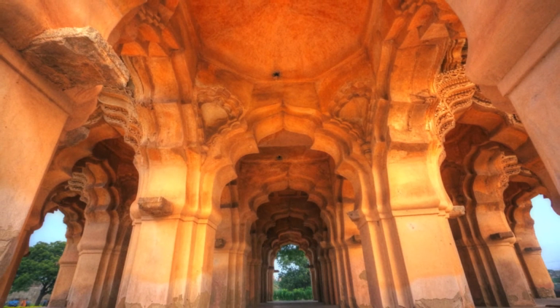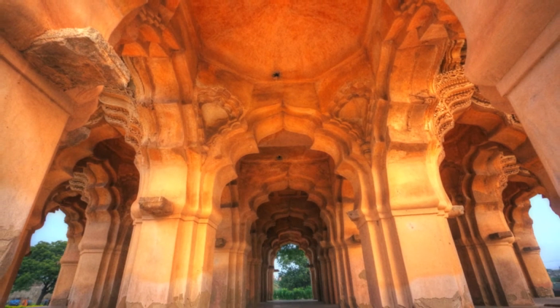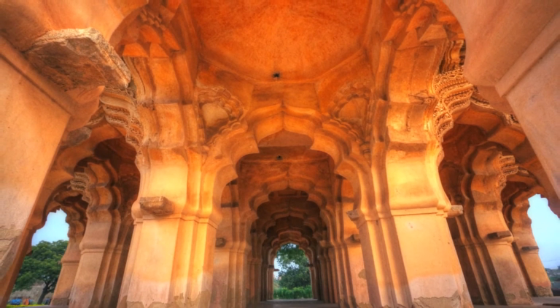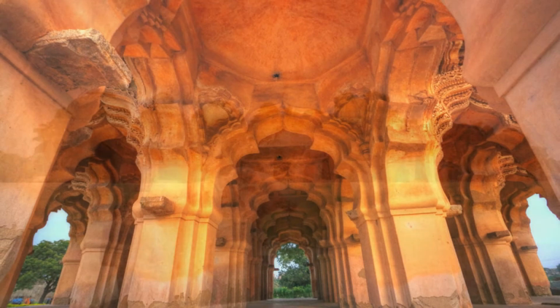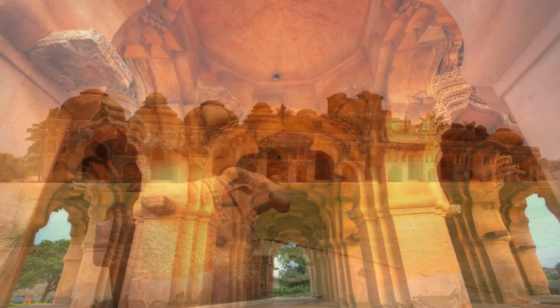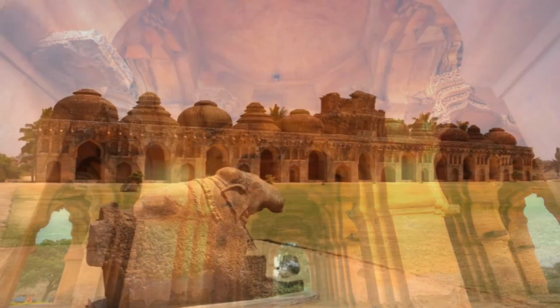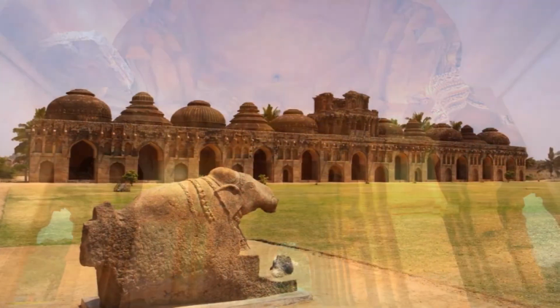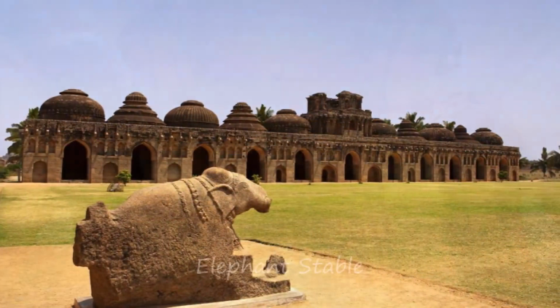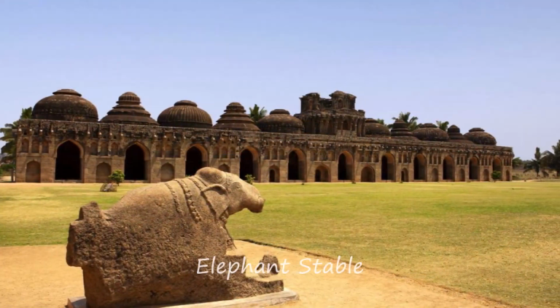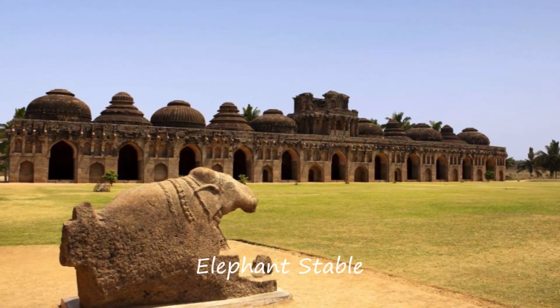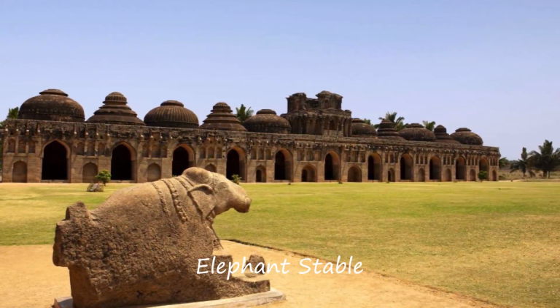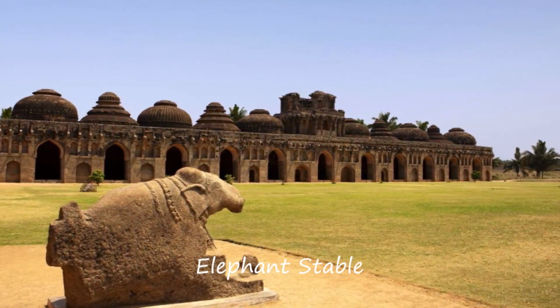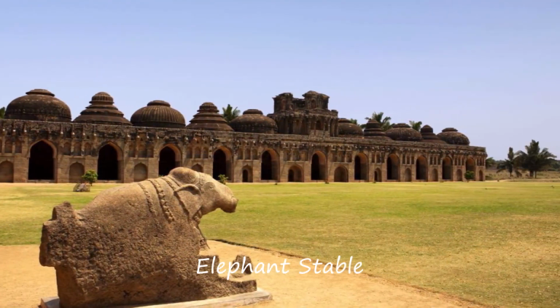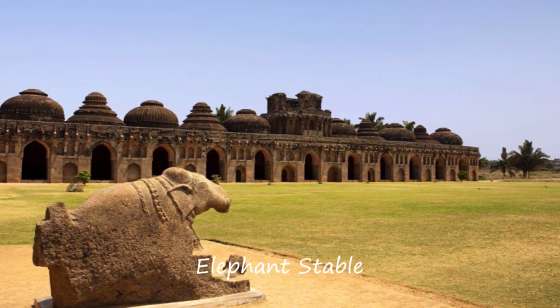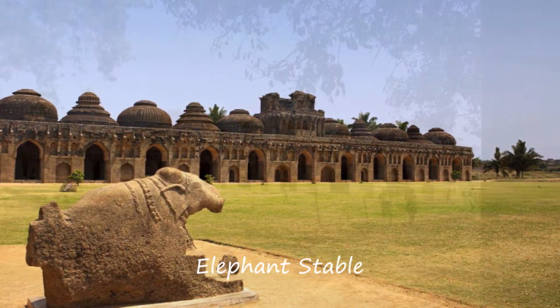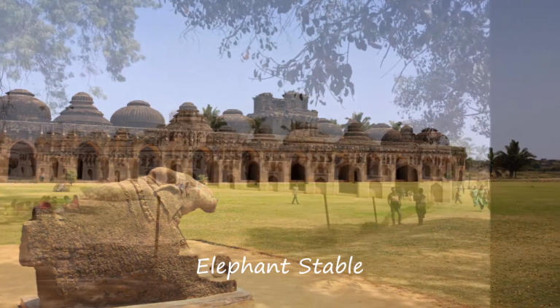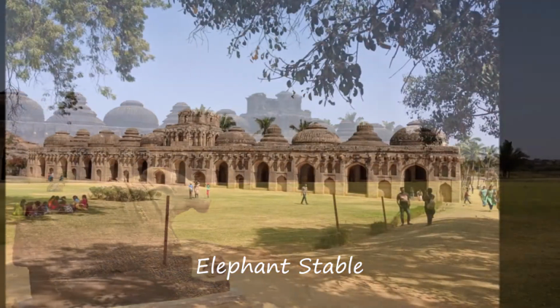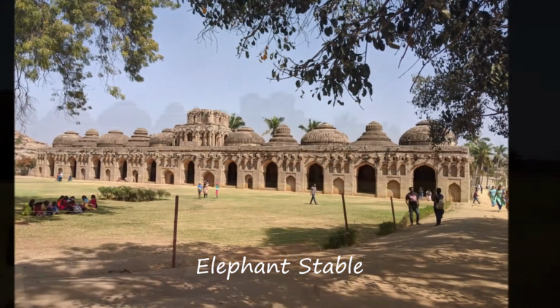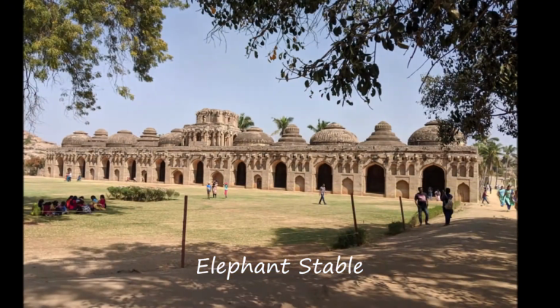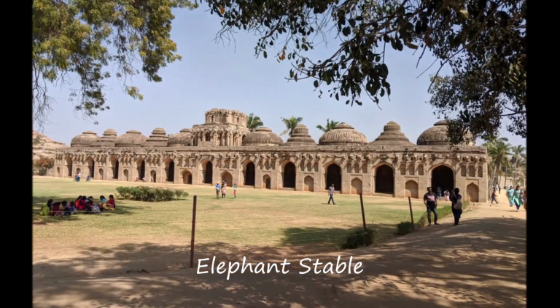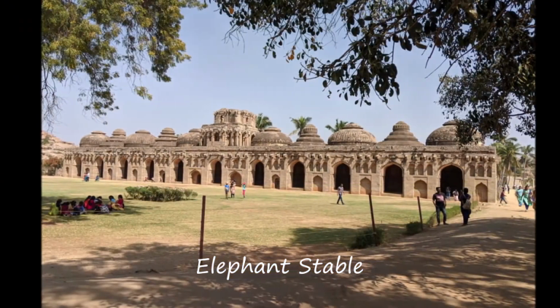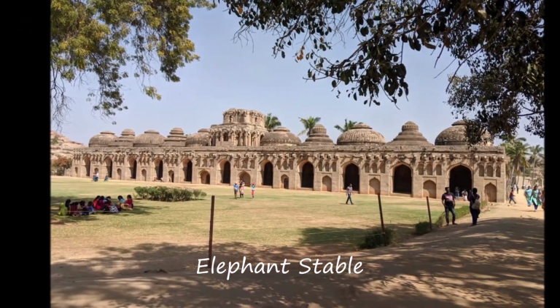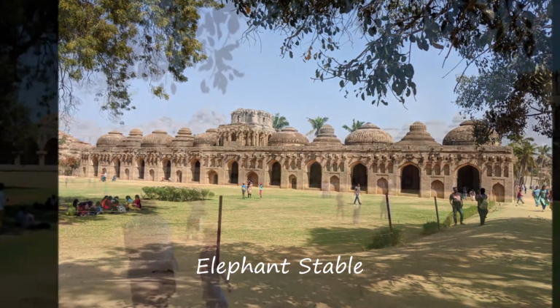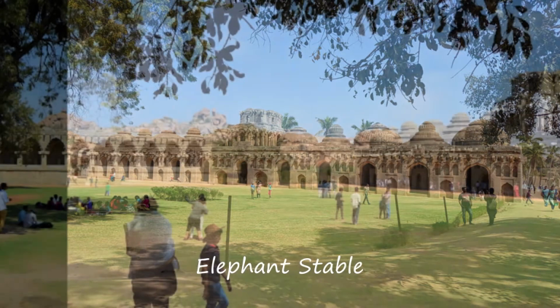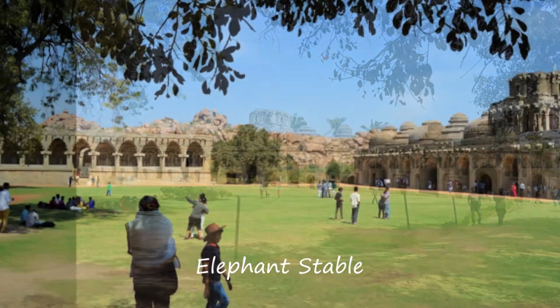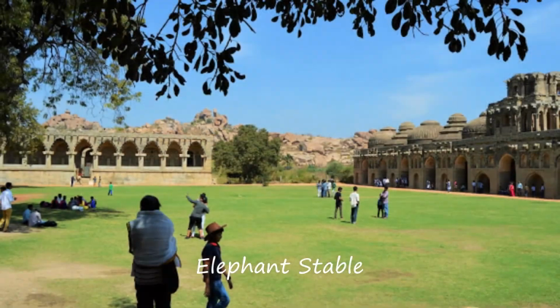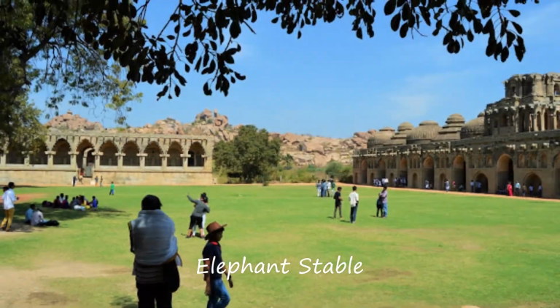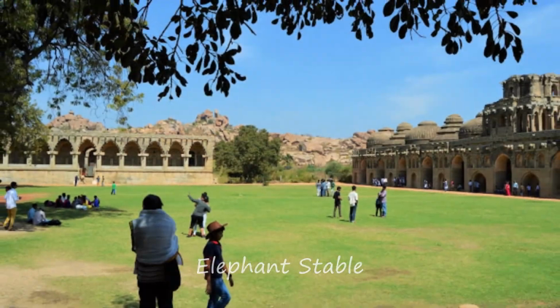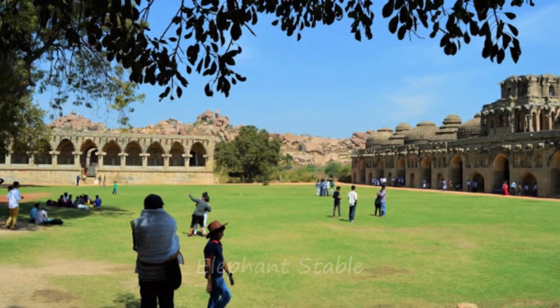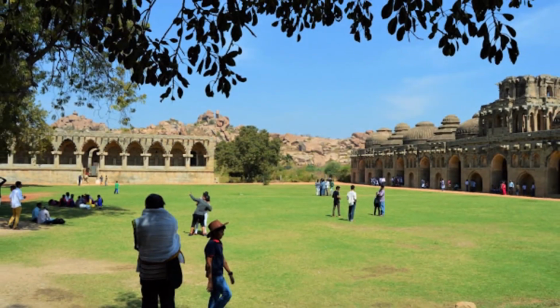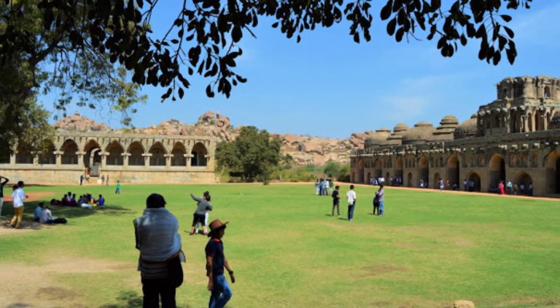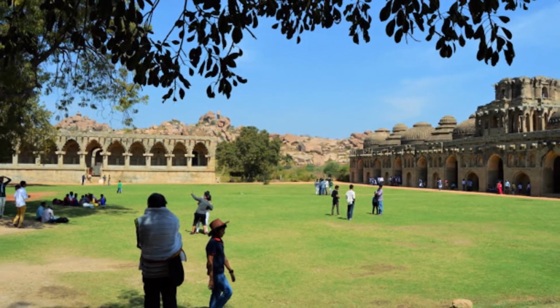Just a few yards from the Lotus Mahal is the Elephant's Table, where the Royal Elephants were provided shelter.